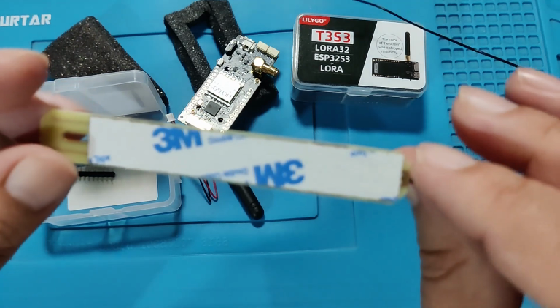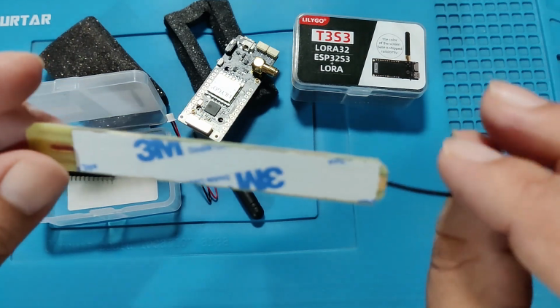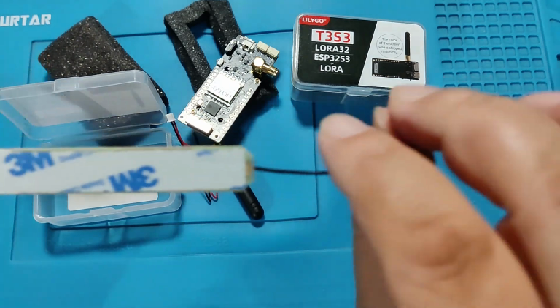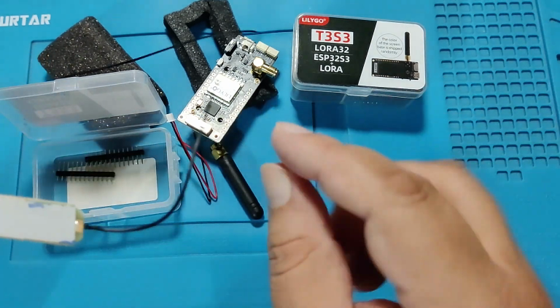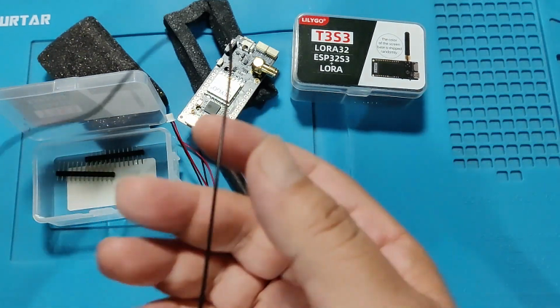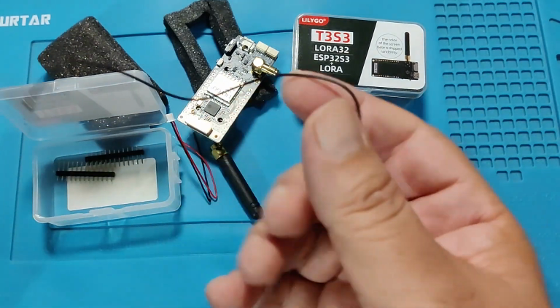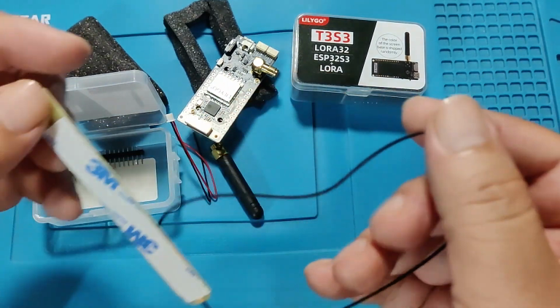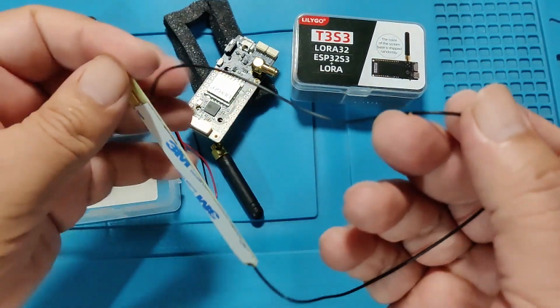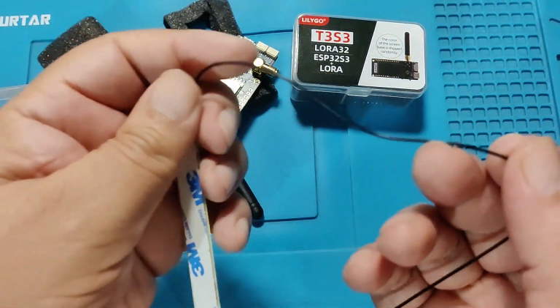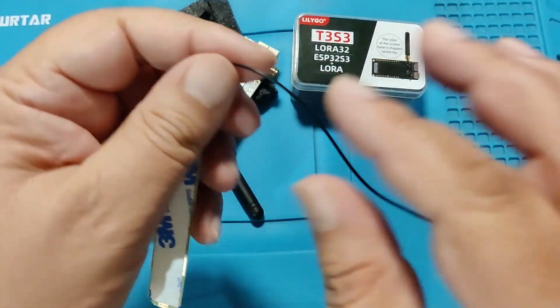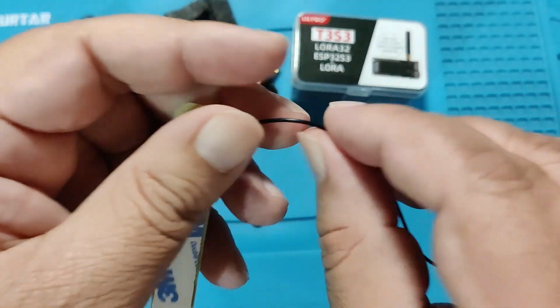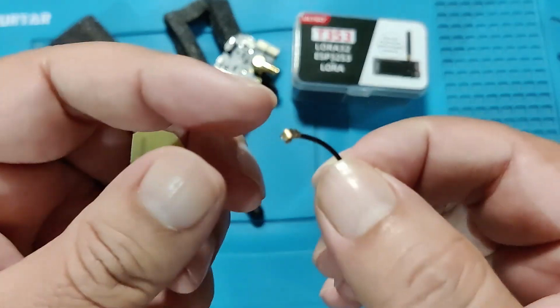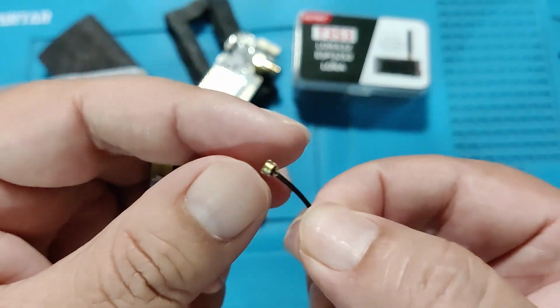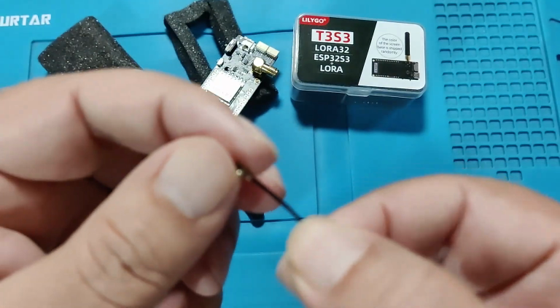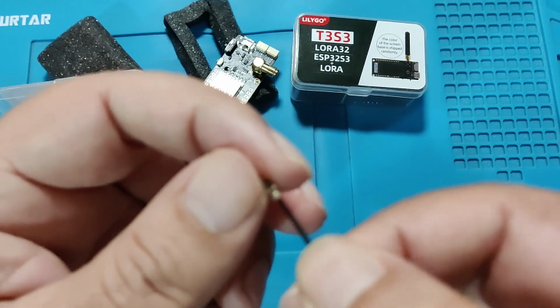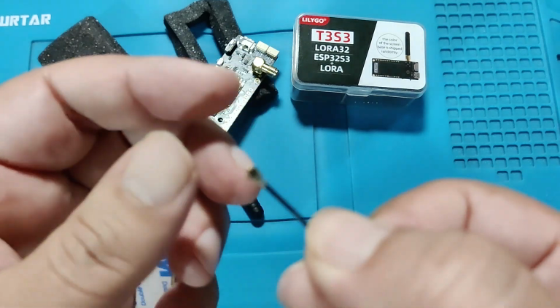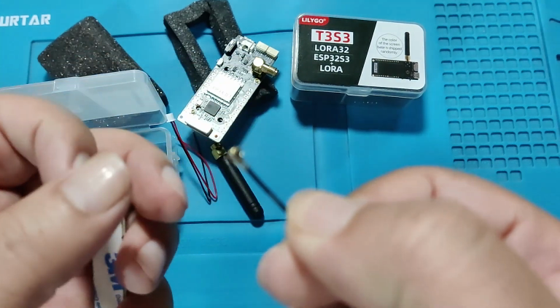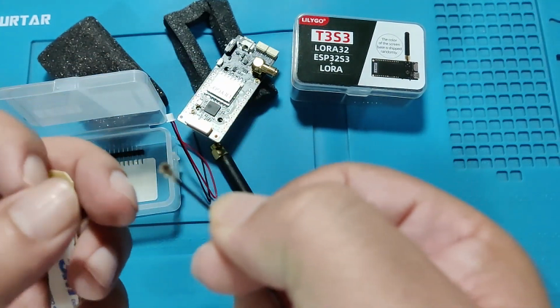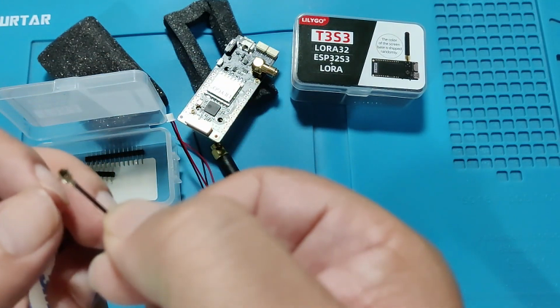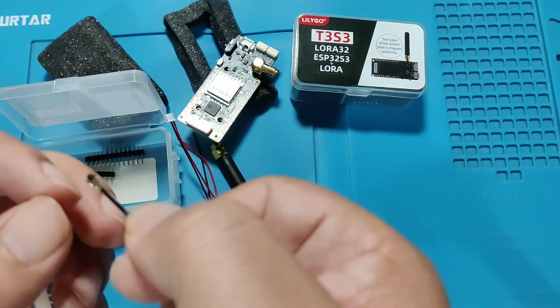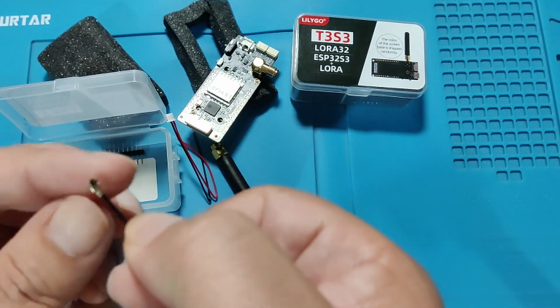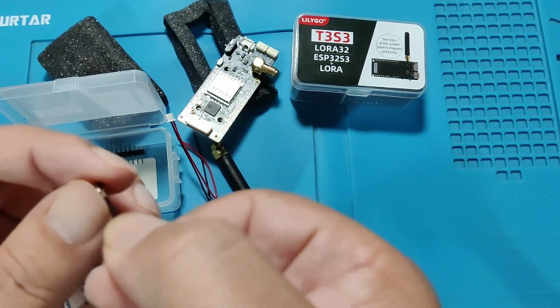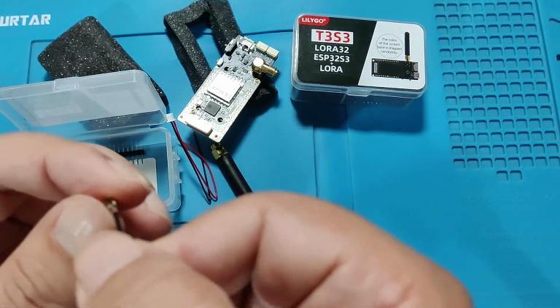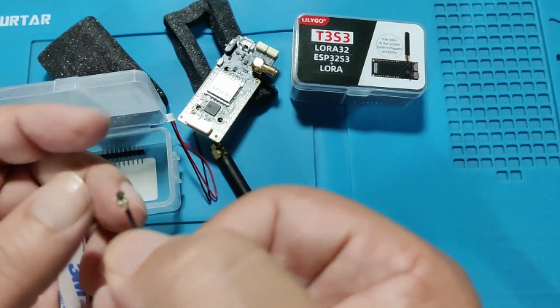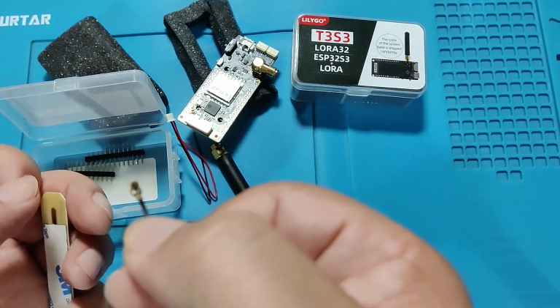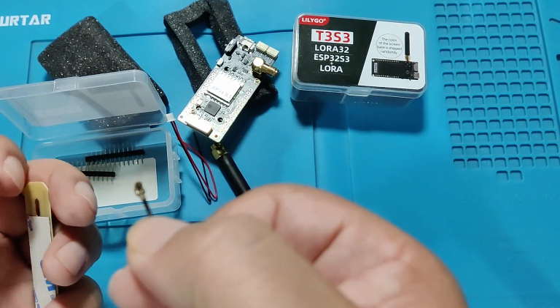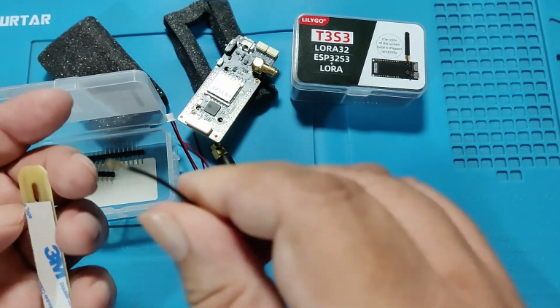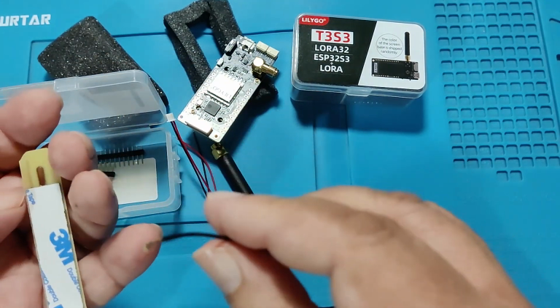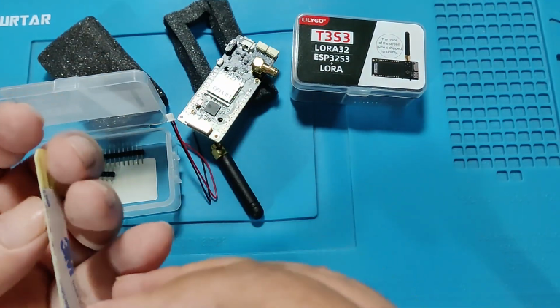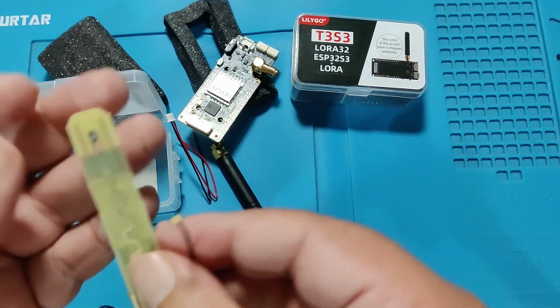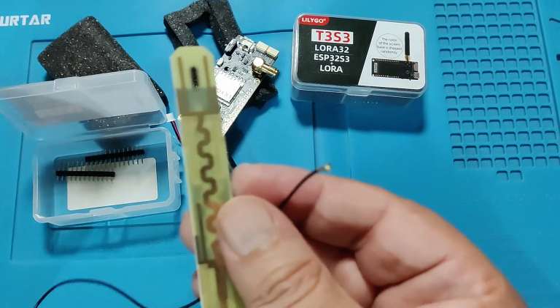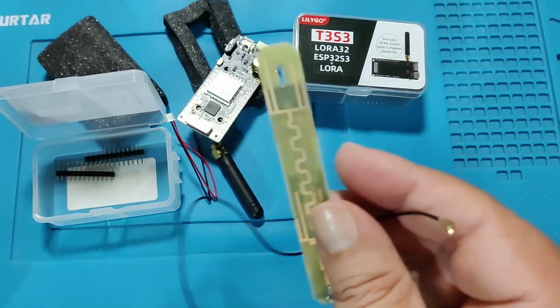At this stage I am not sure which frequency it is. It was not included with the T3S3 — I ordered it separately. This antenna has an IPEX connector.